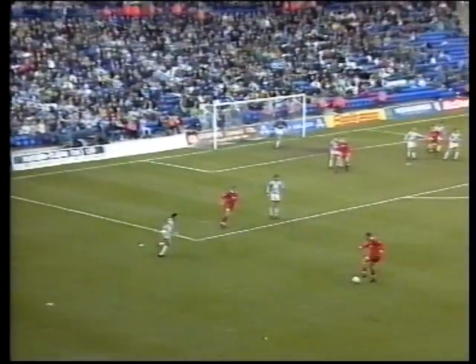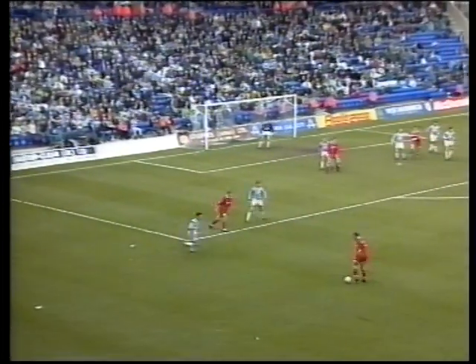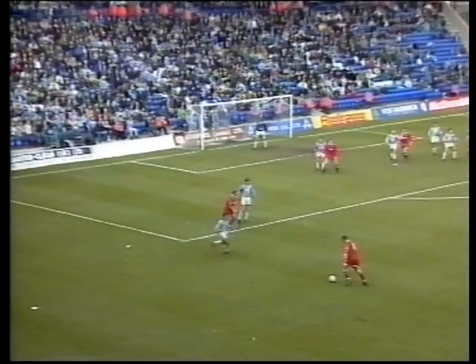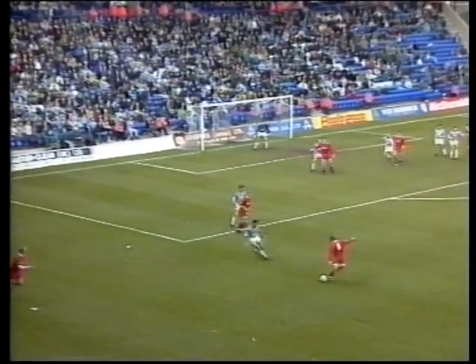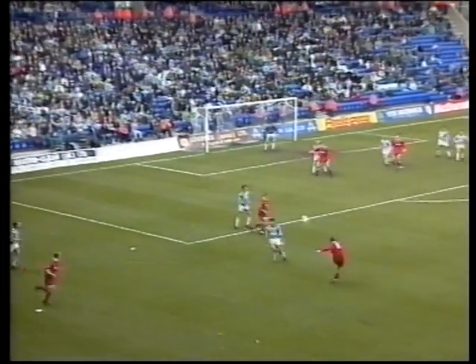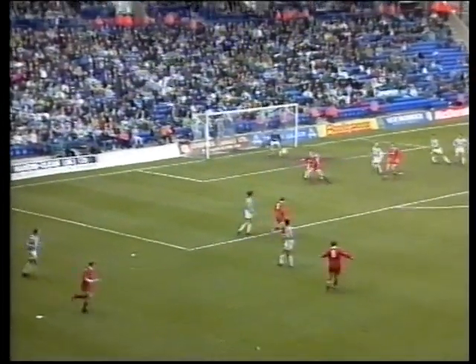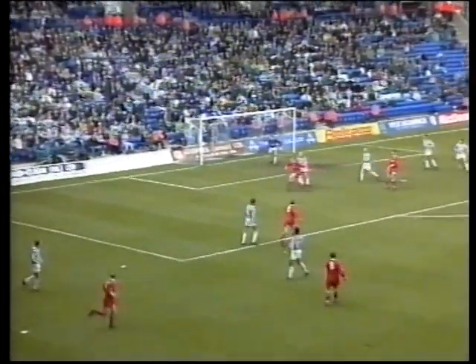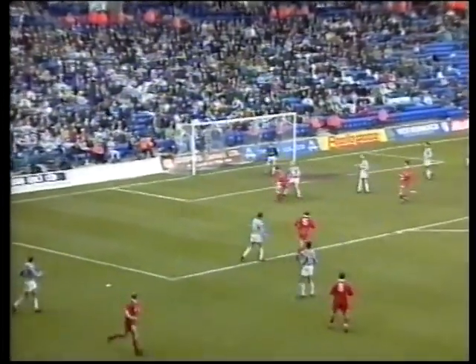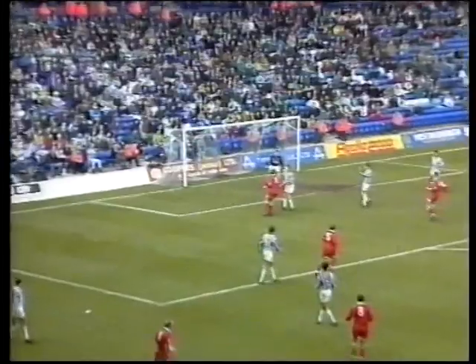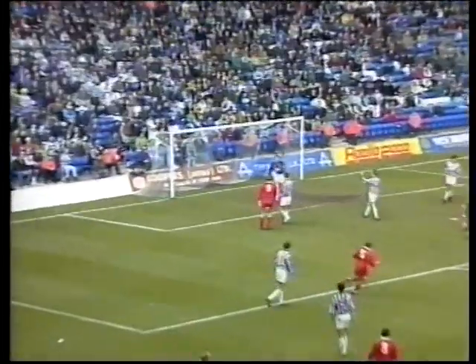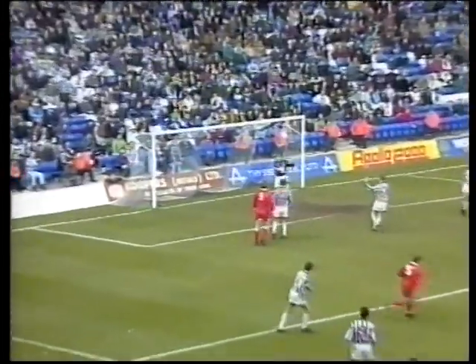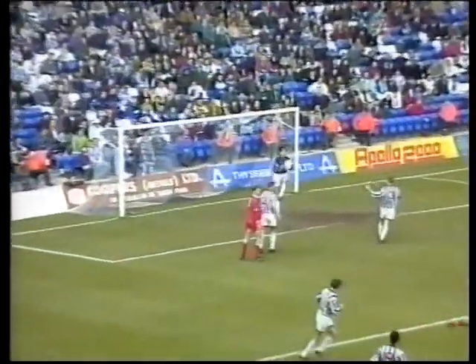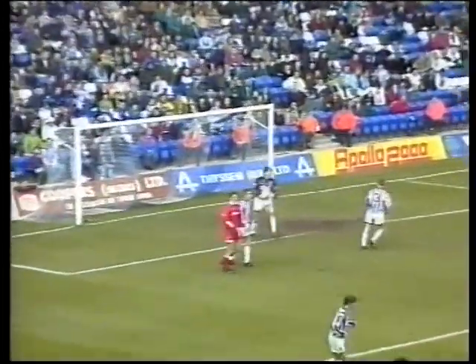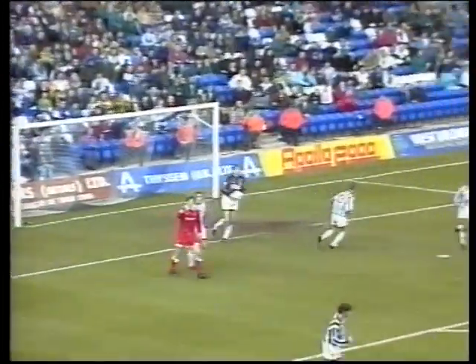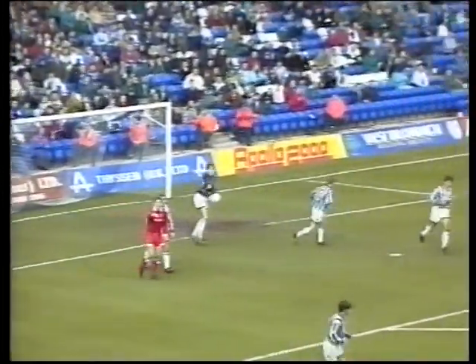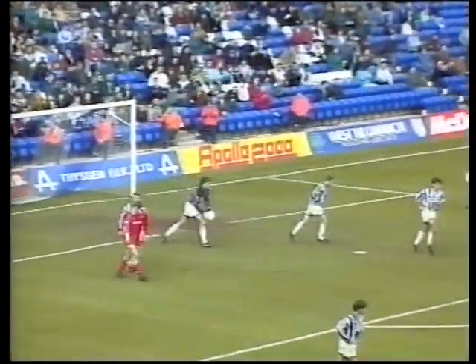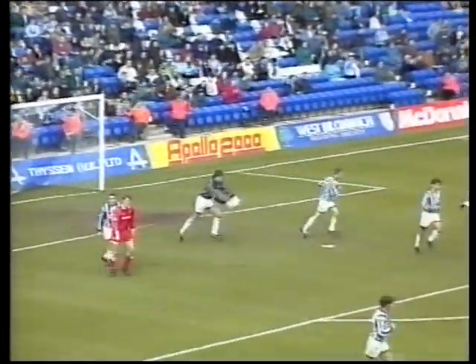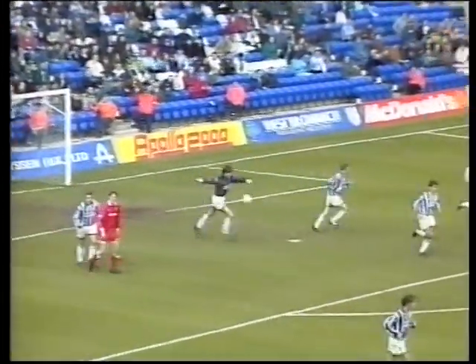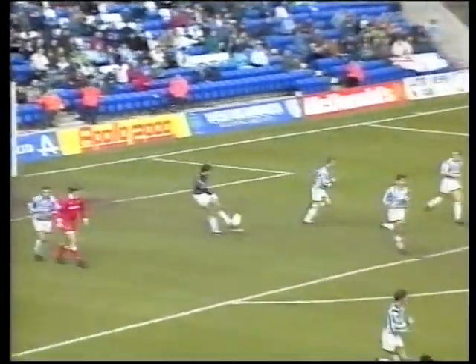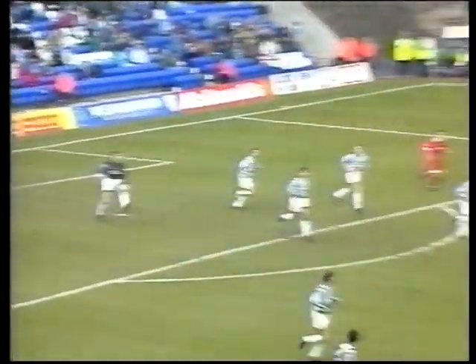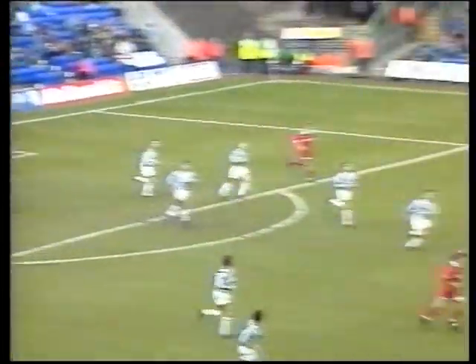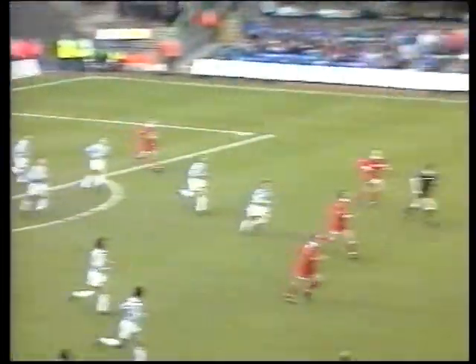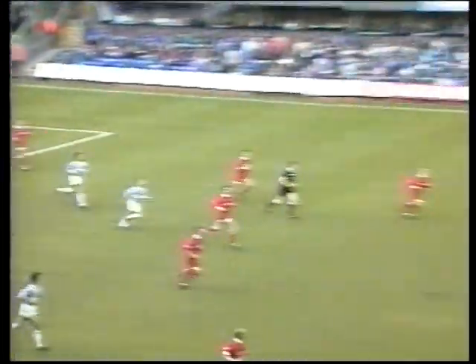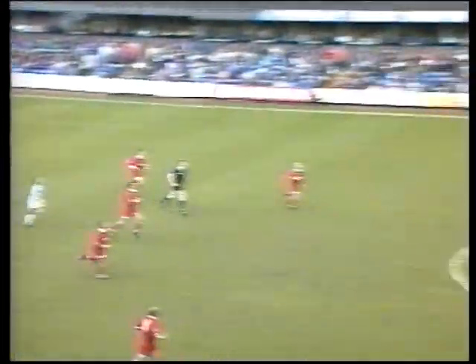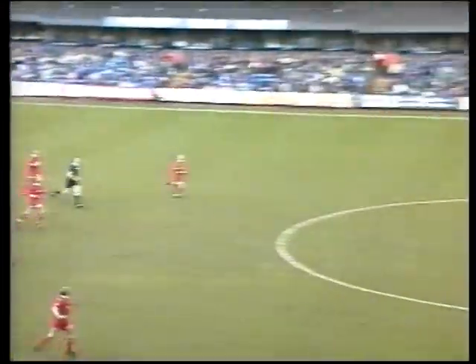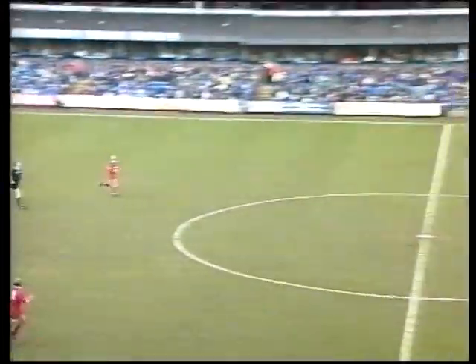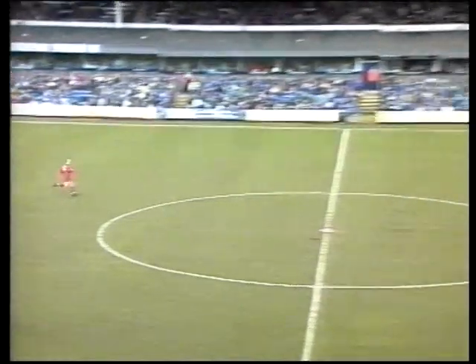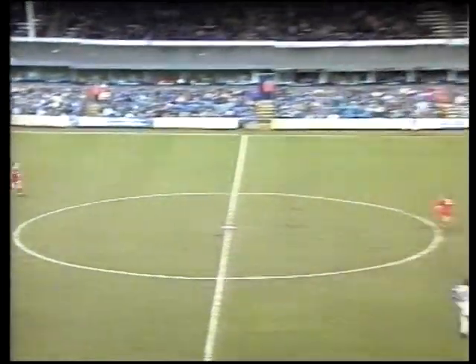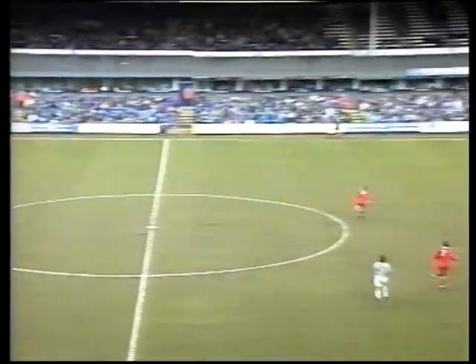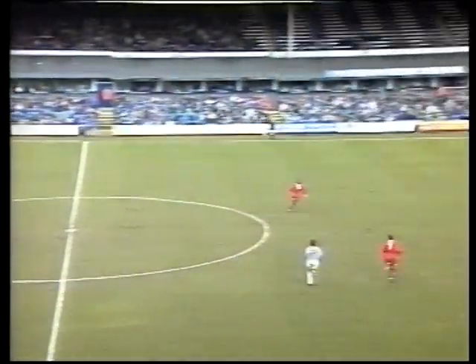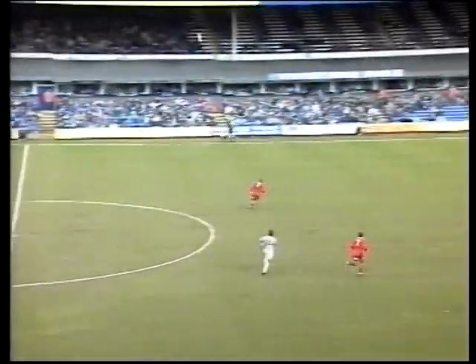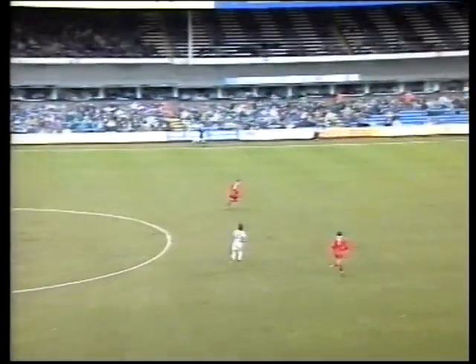Beecham — they're still queuing up on the far post, but Joey Beecham shows the irritating side of his game. It was wasteful.